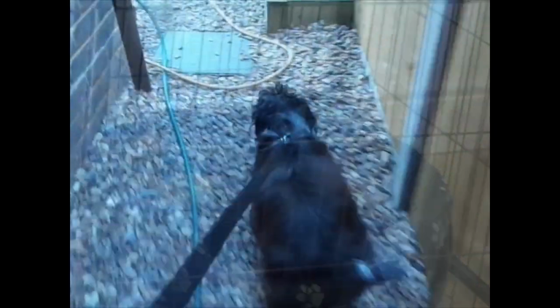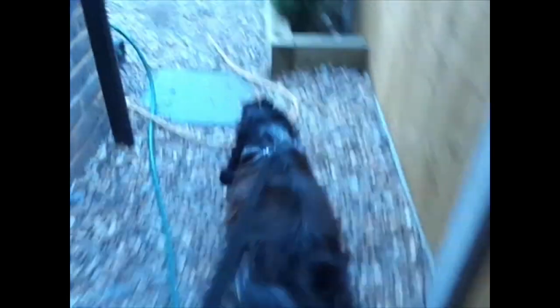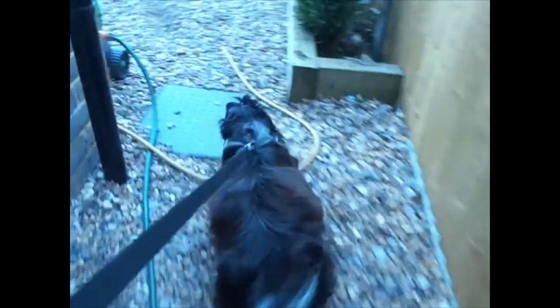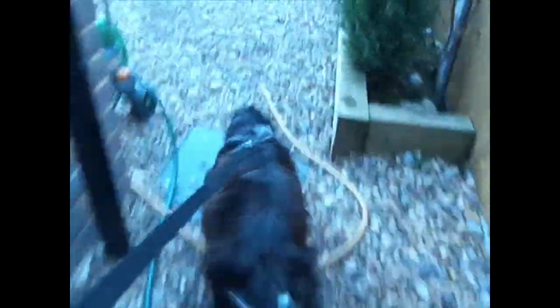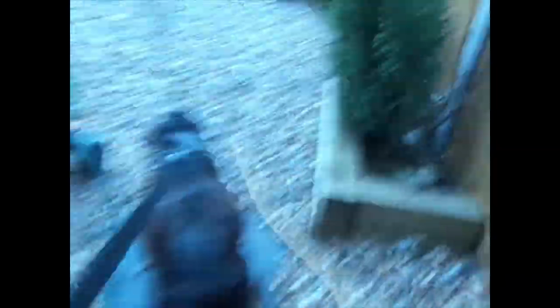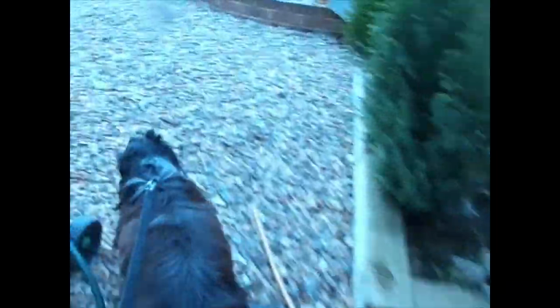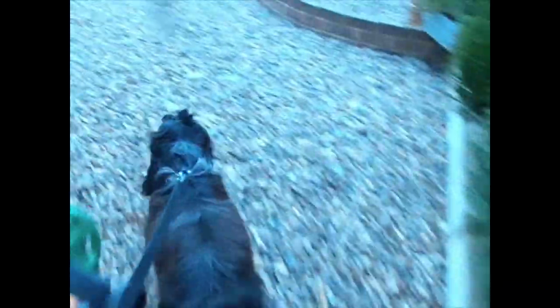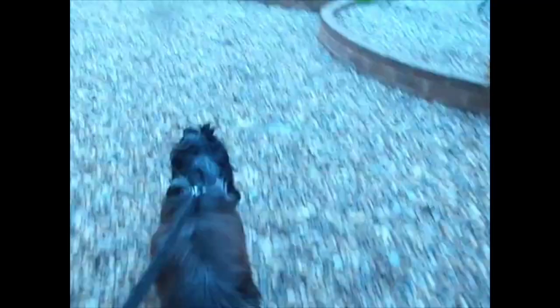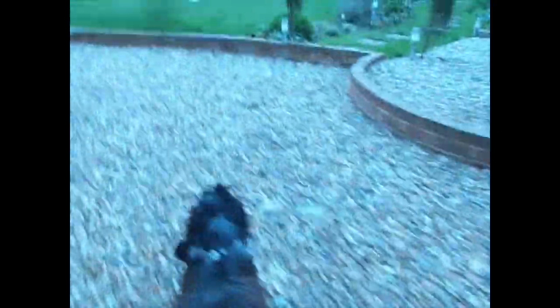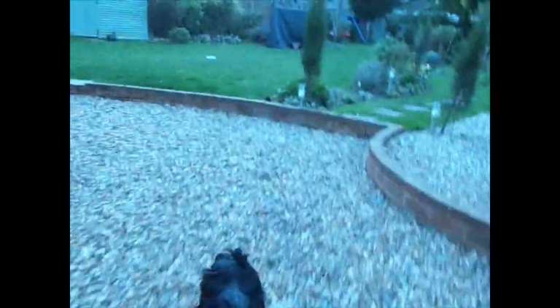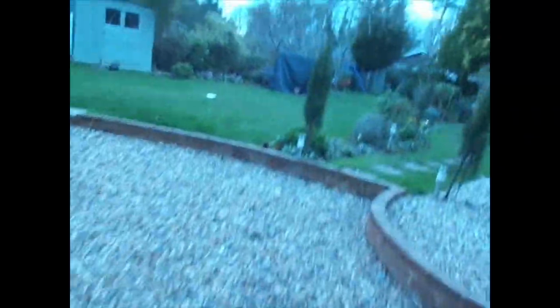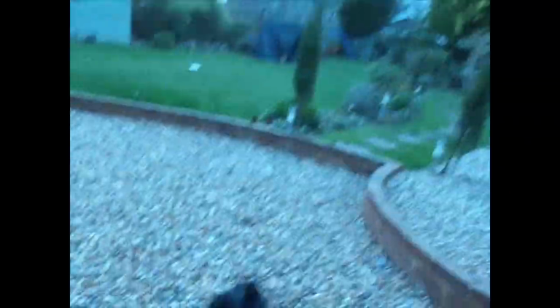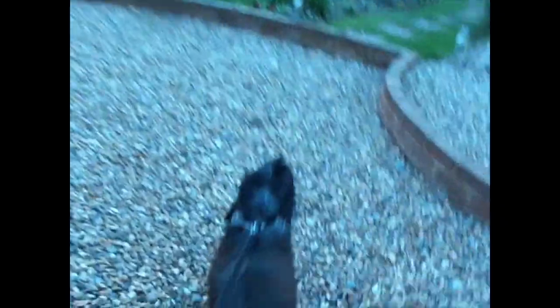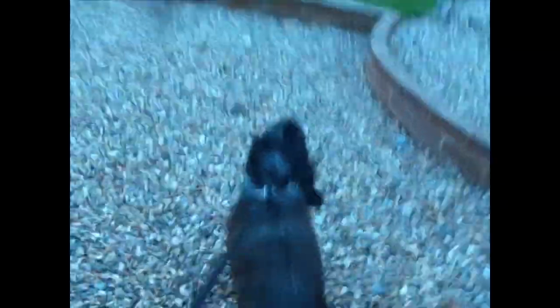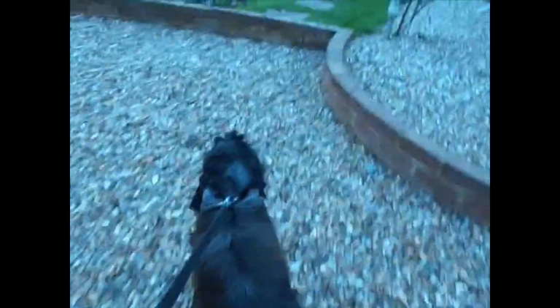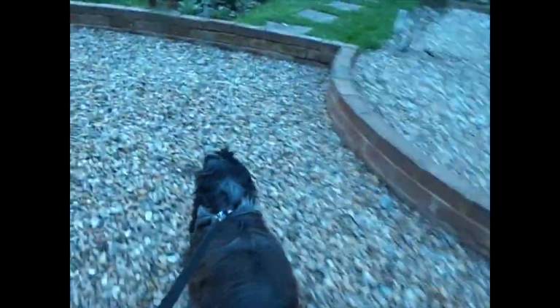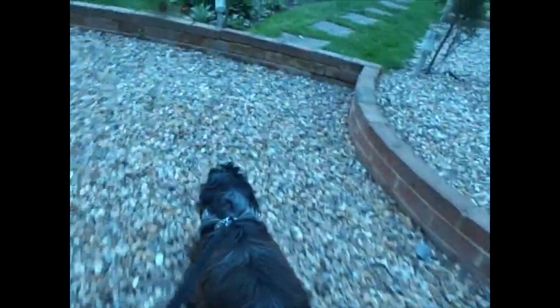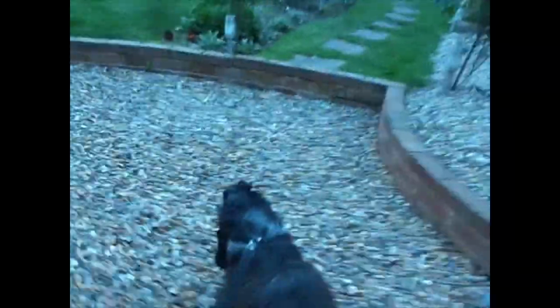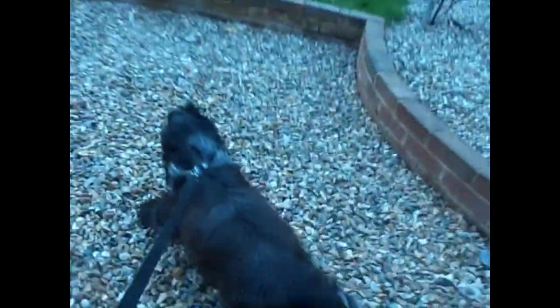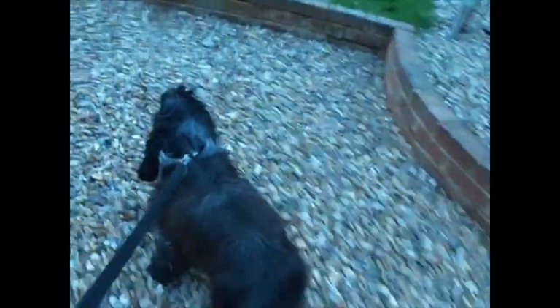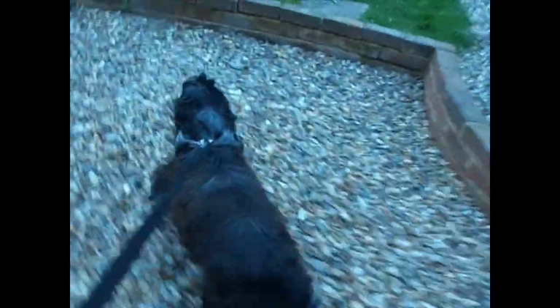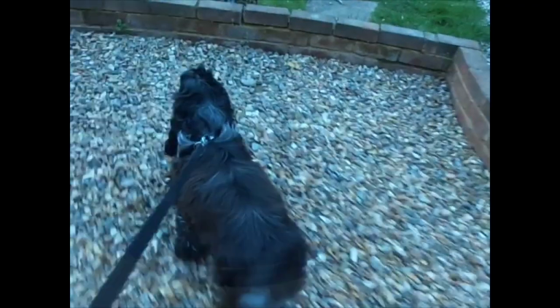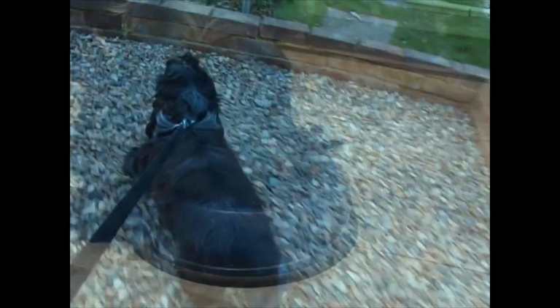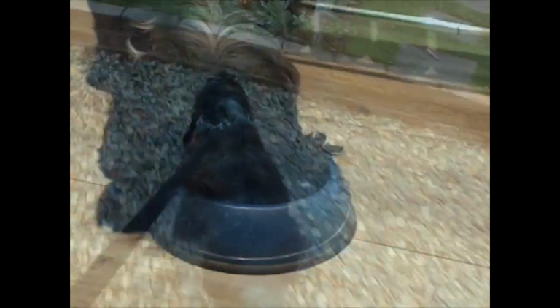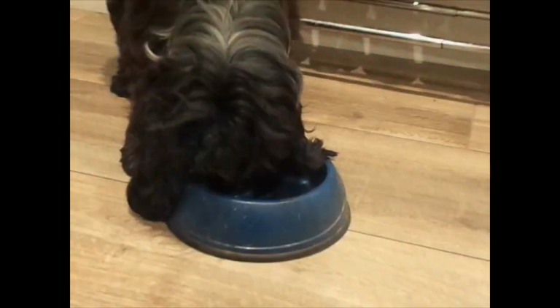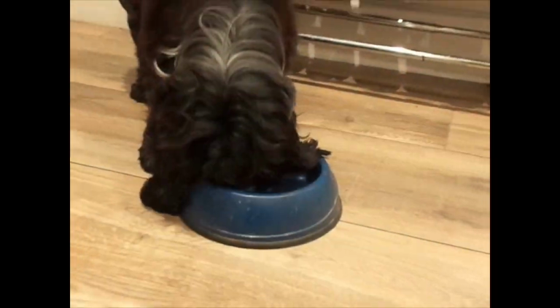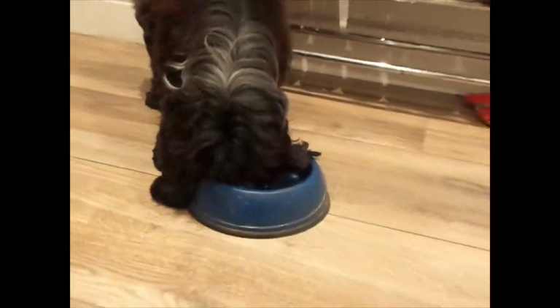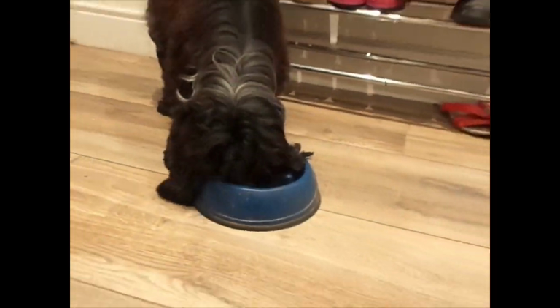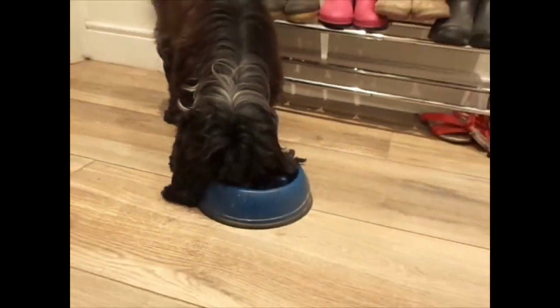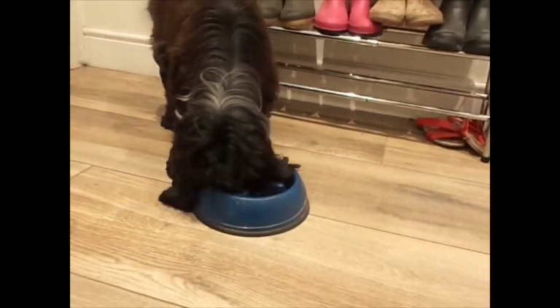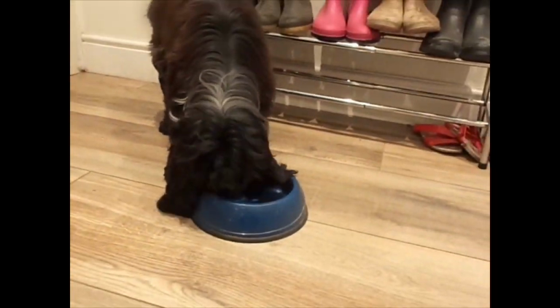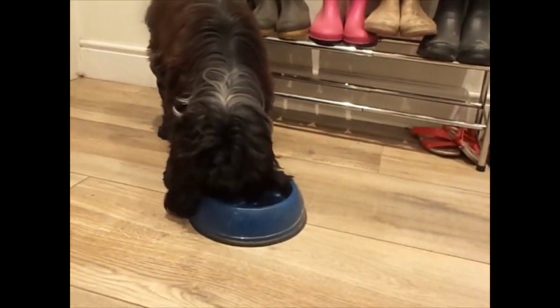At 10.30 he goes out in the garden again for a play for 45 minutes. Next he has his lunch.